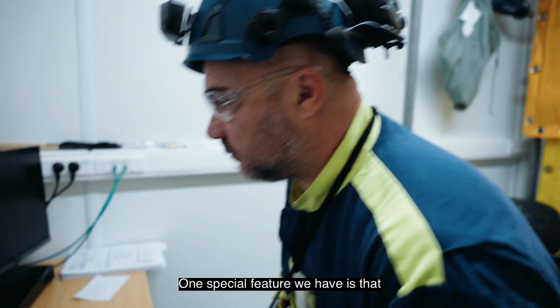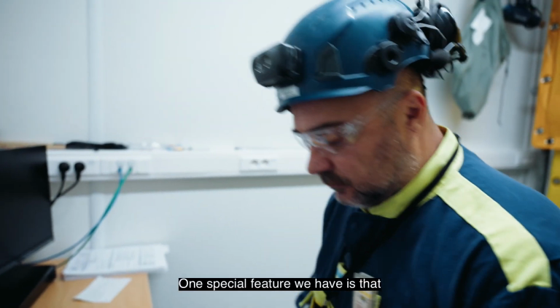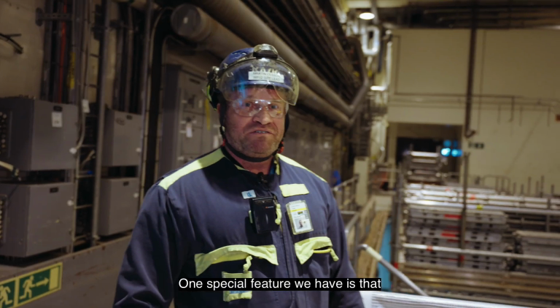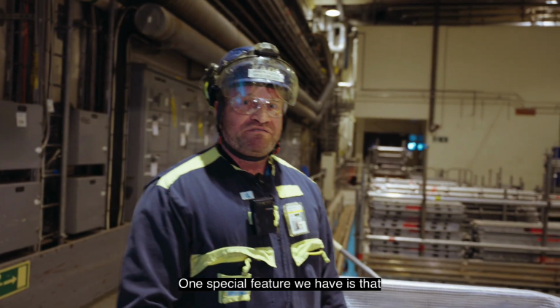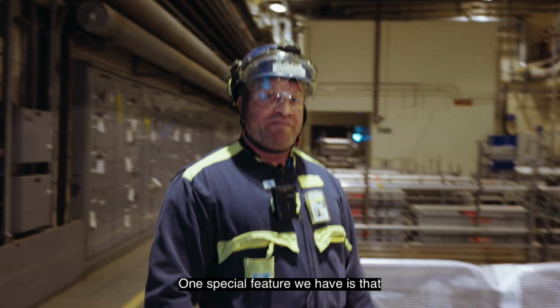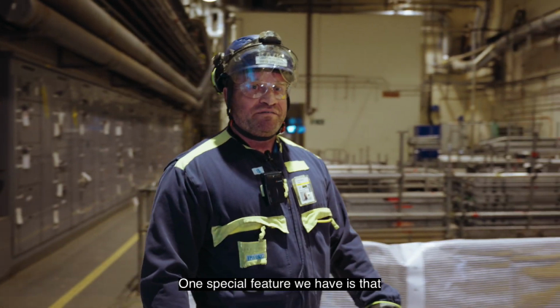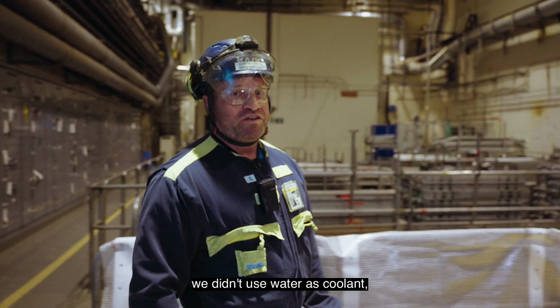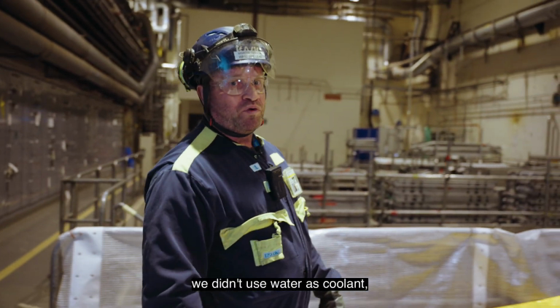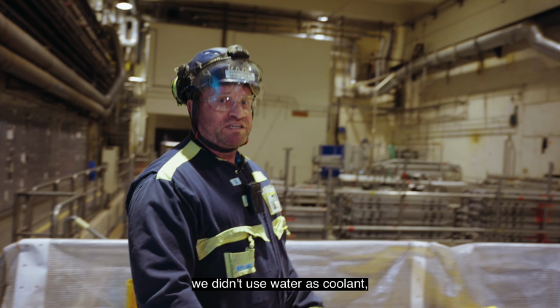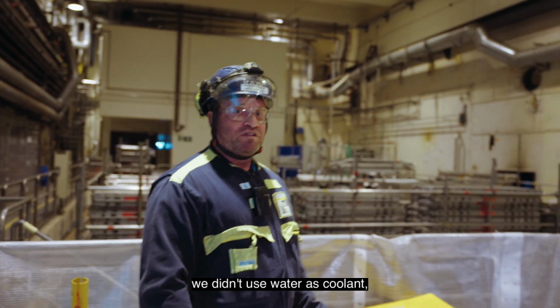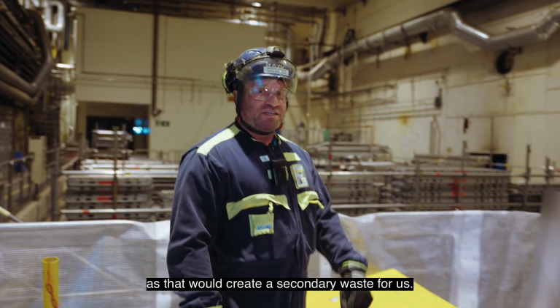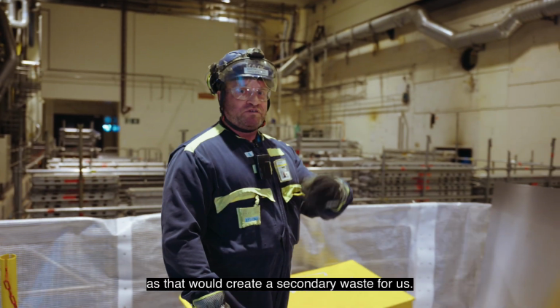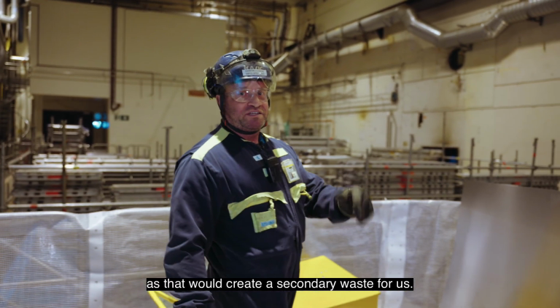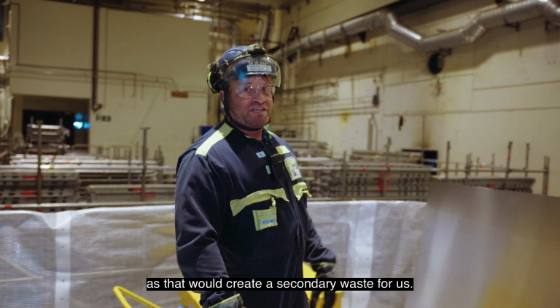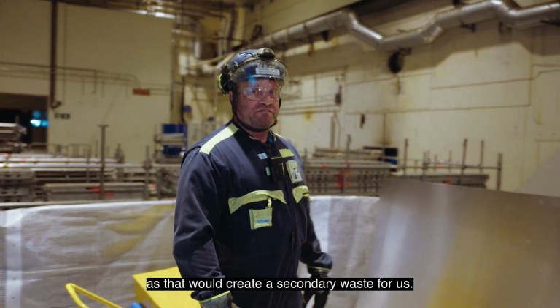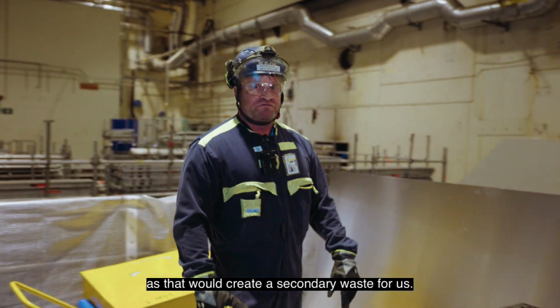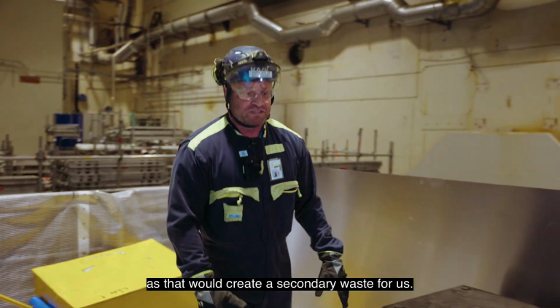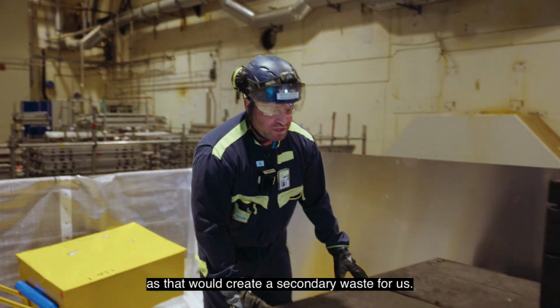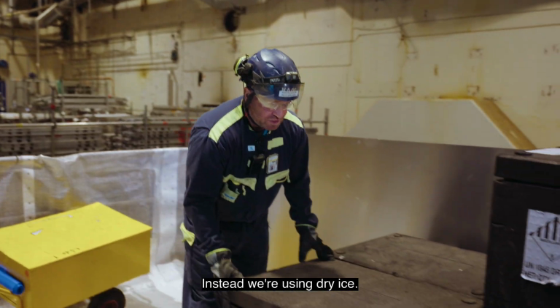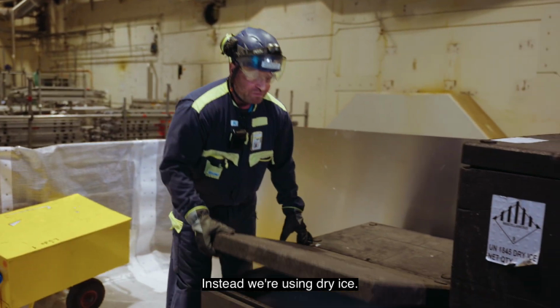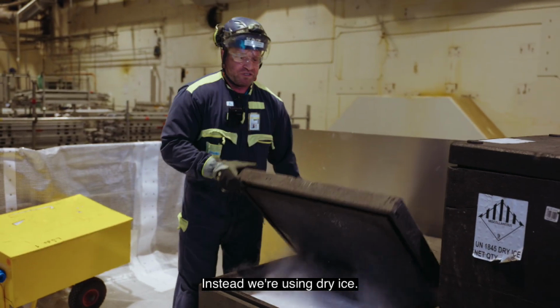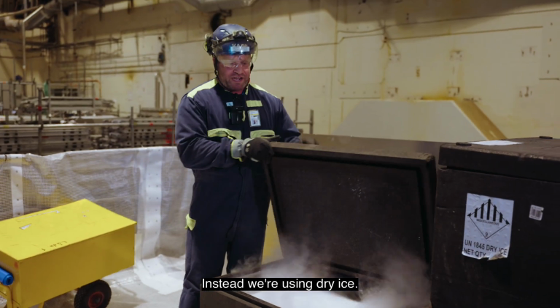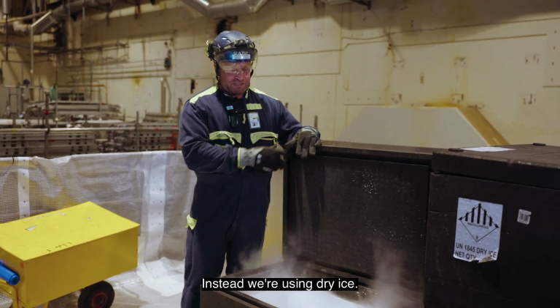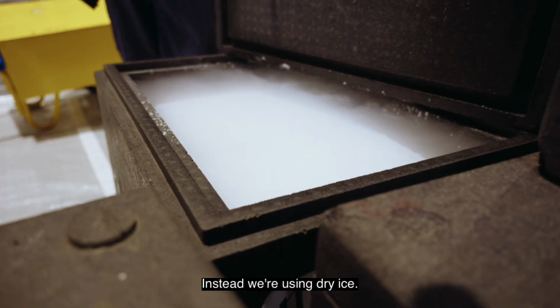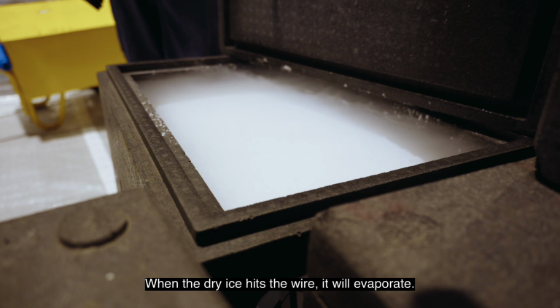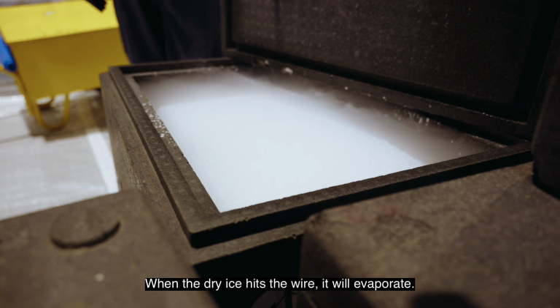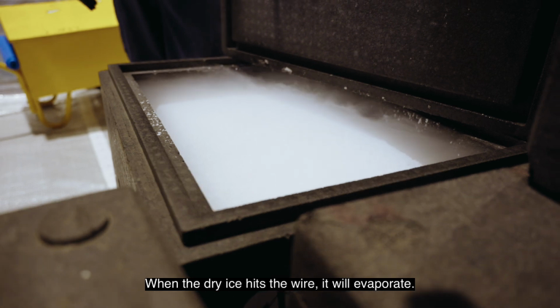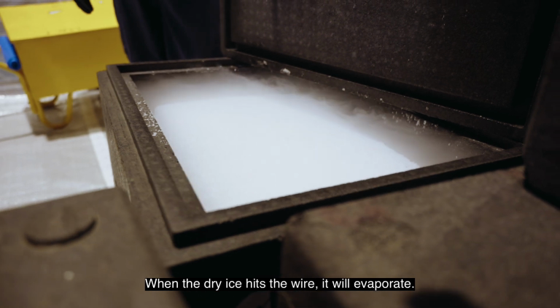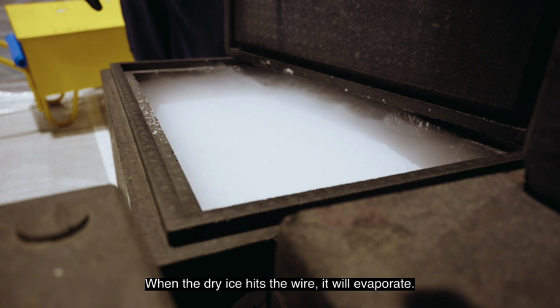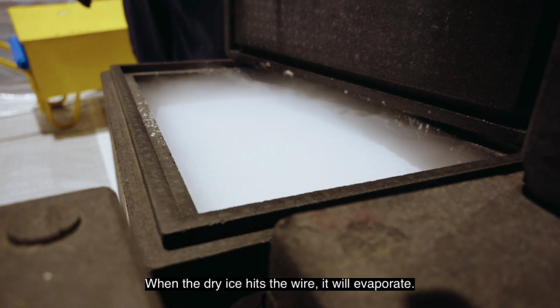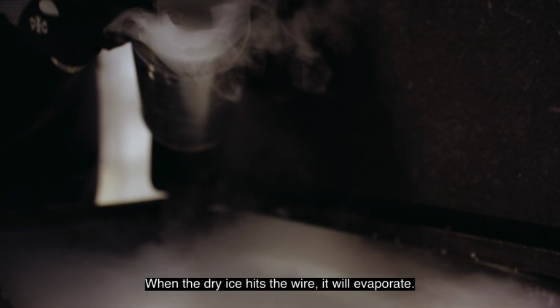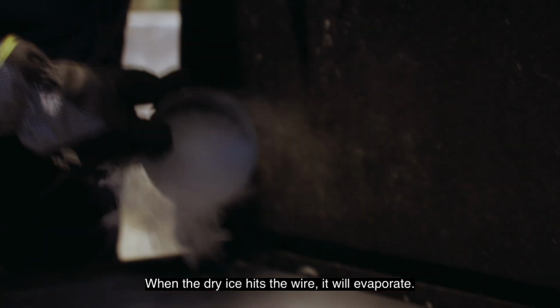One special feature we have is that we didn't use water as coolant, as that would create secondary waste for us. So instead we're using dry ice. When the dry ice hits the wire, it will evaporate.